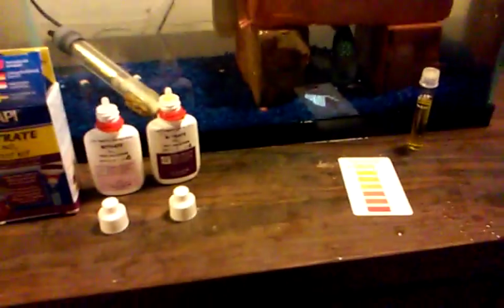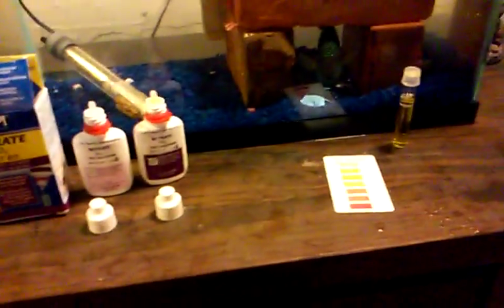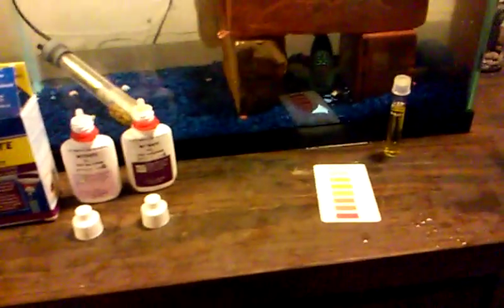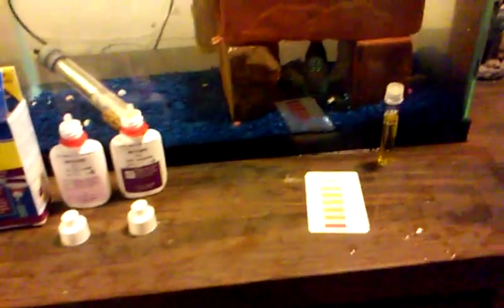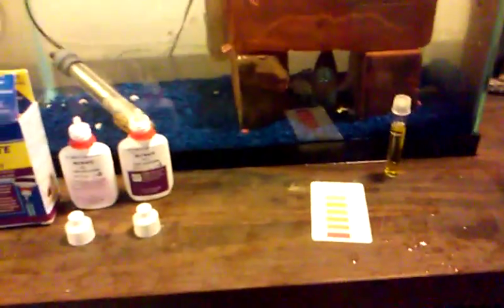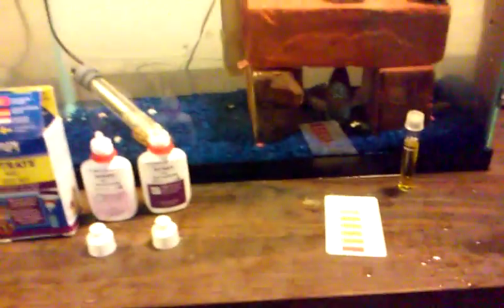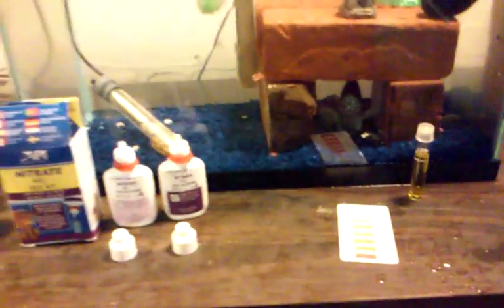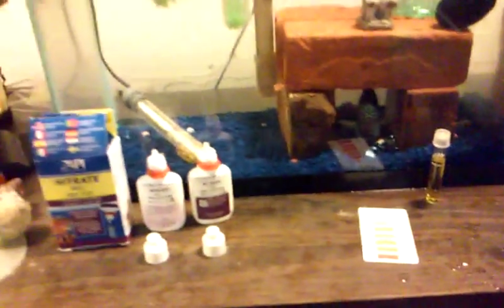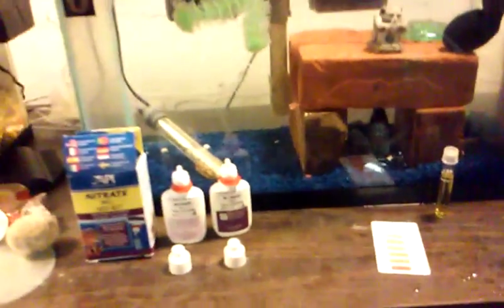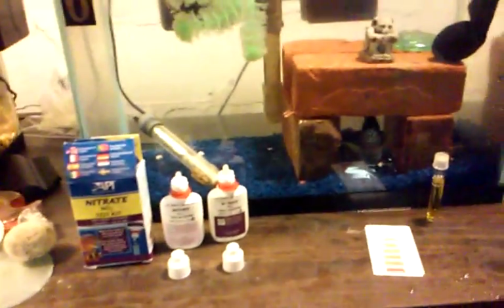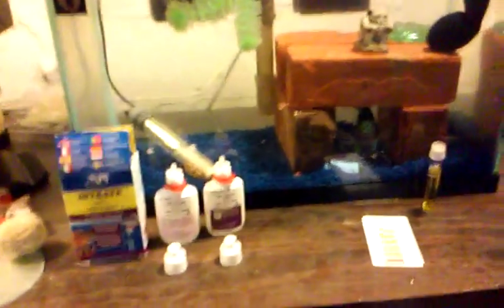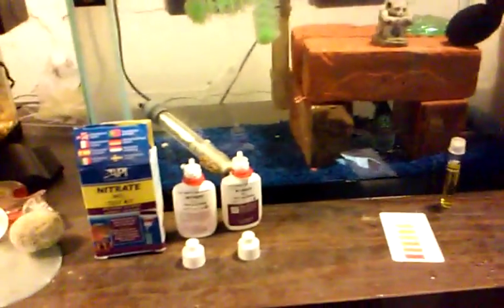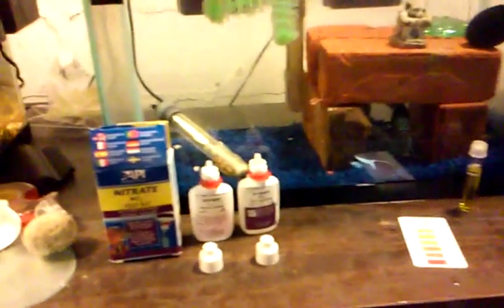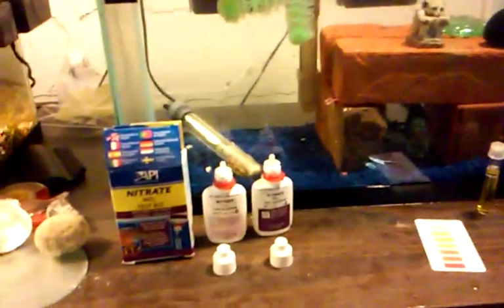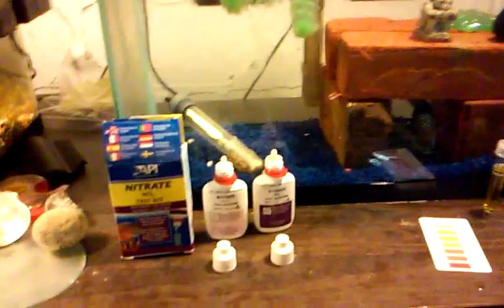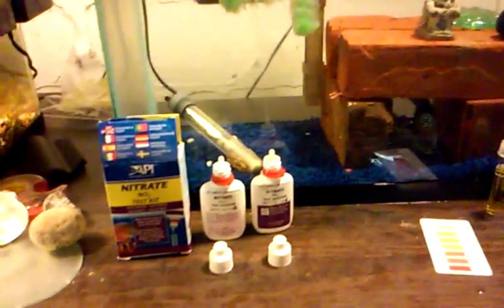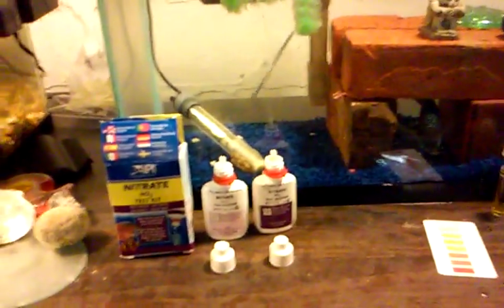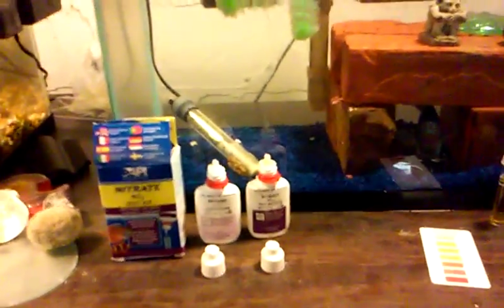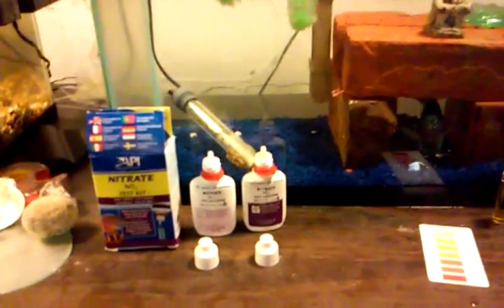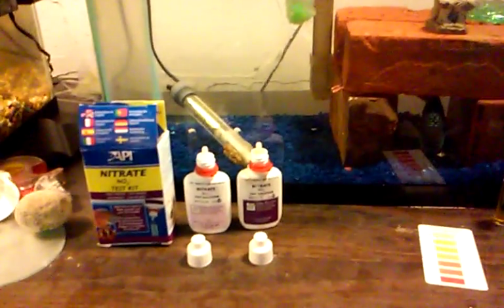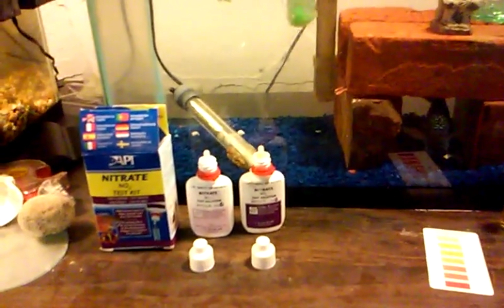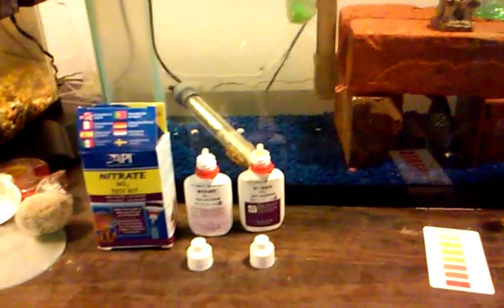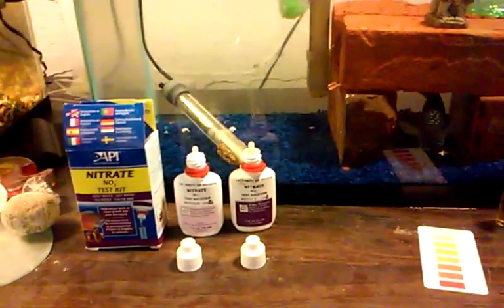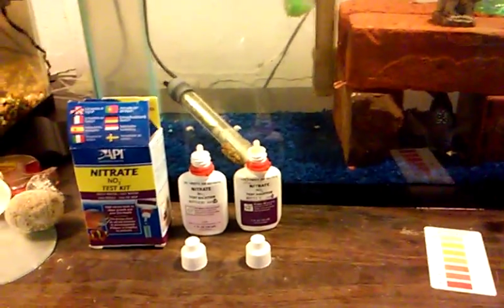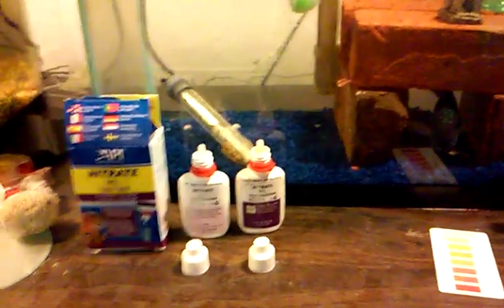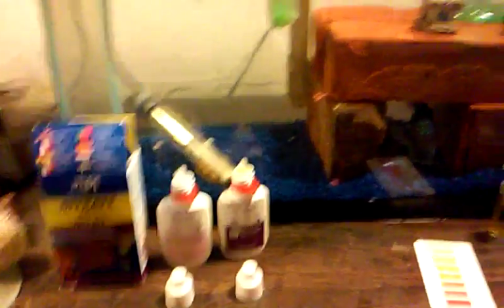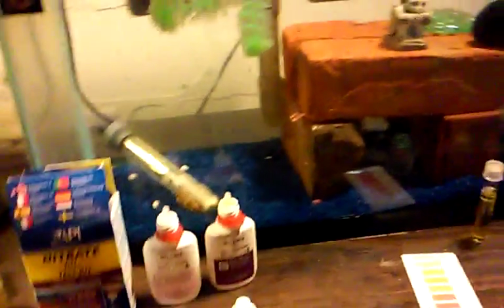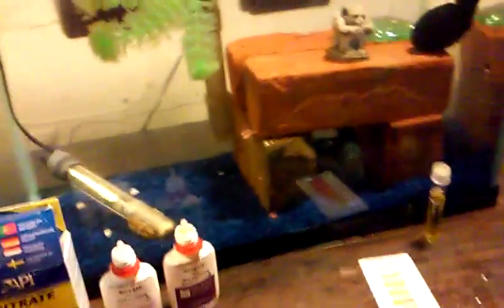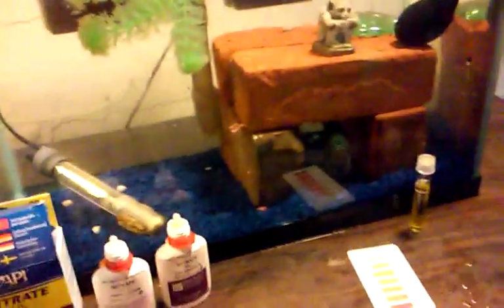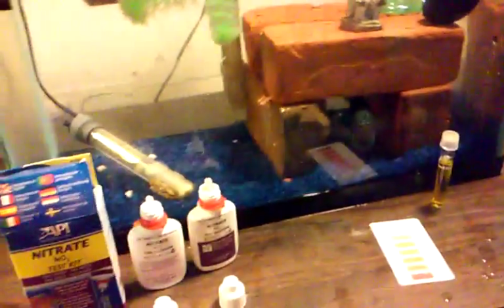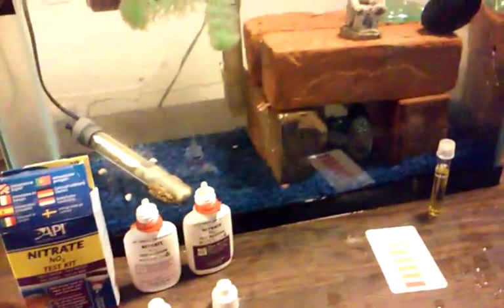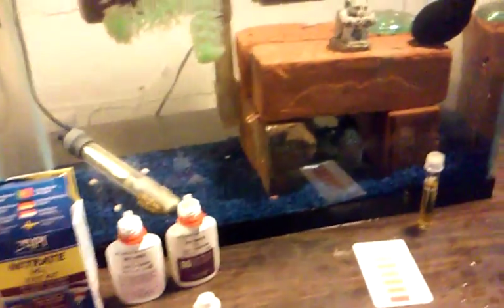And this is how to test your tank for nitrate. Alright, thanks for watching.